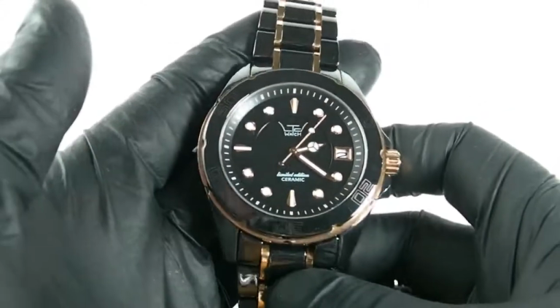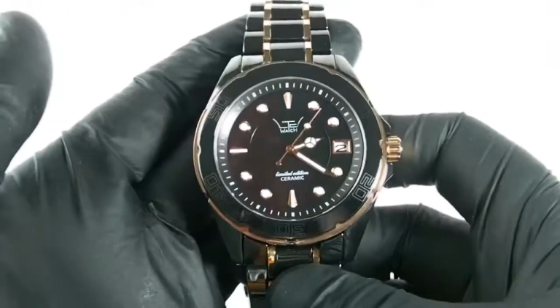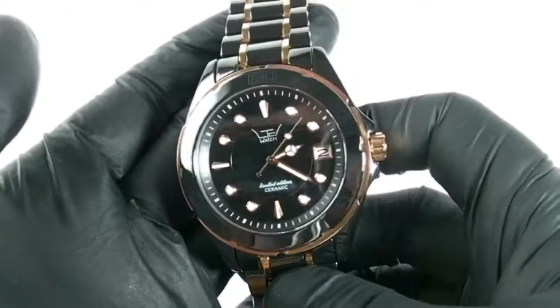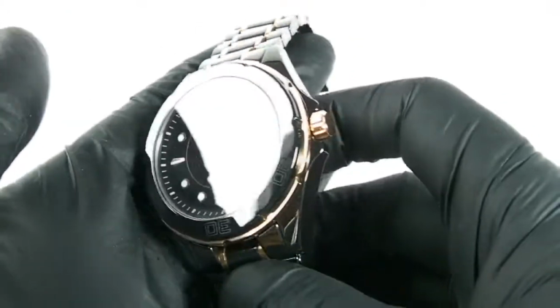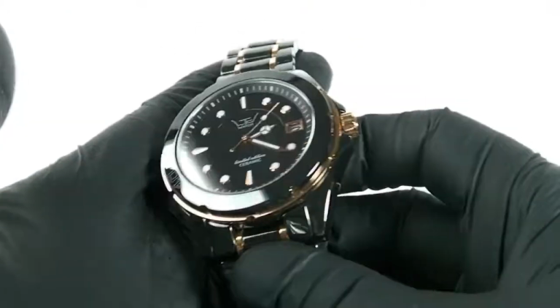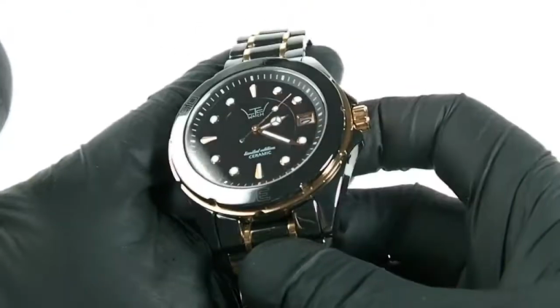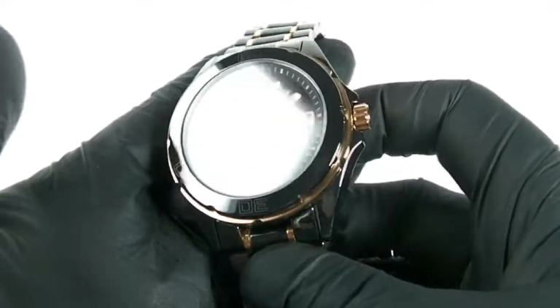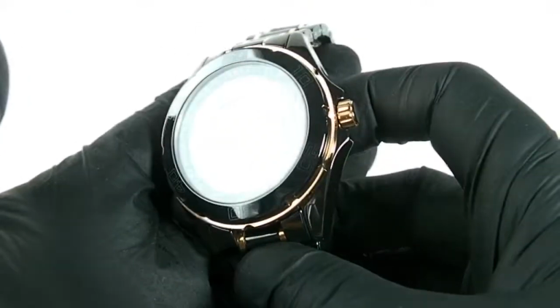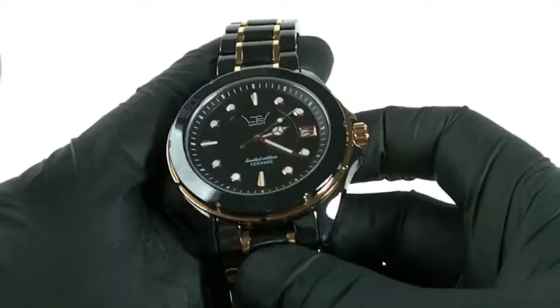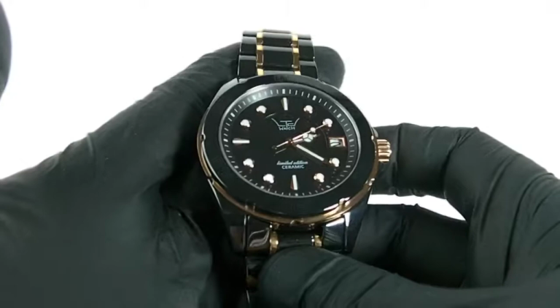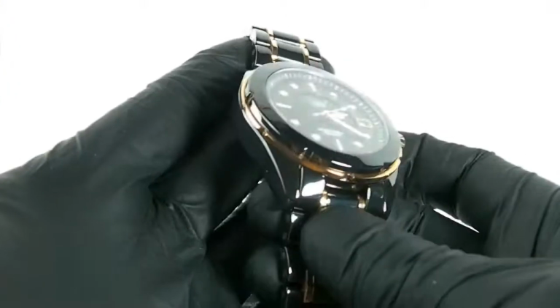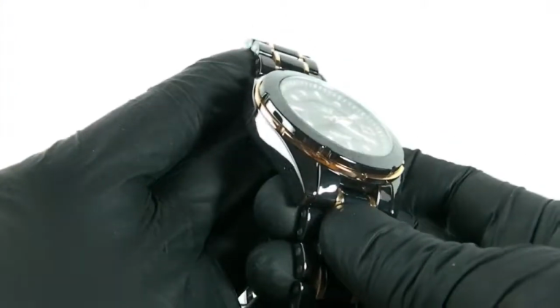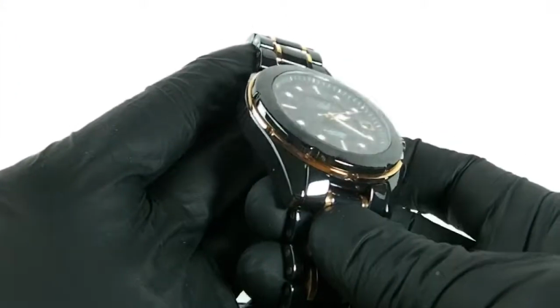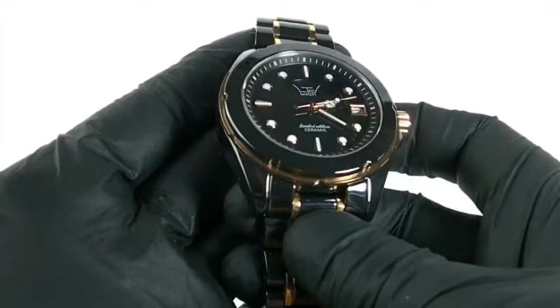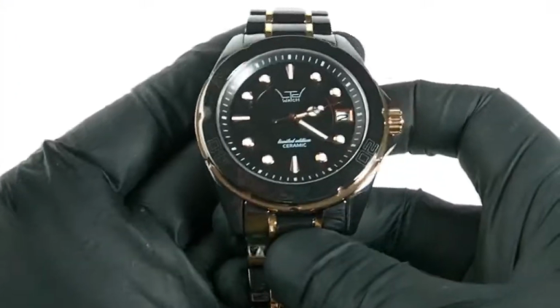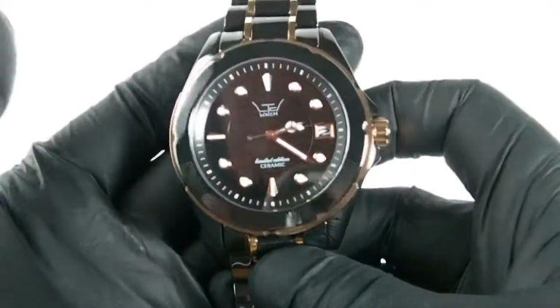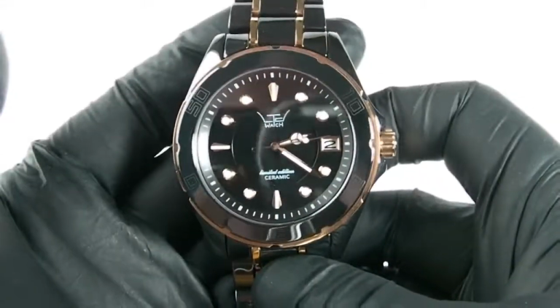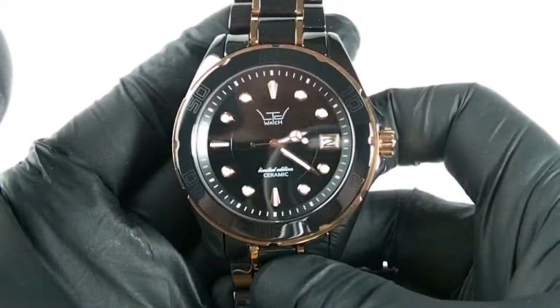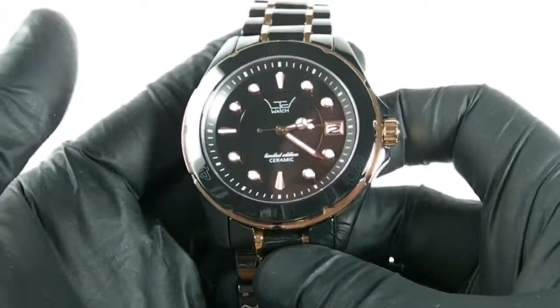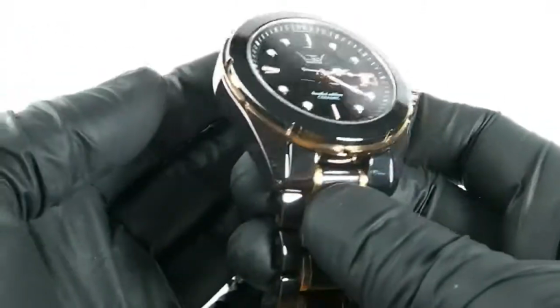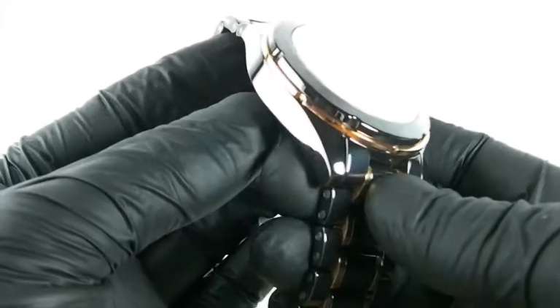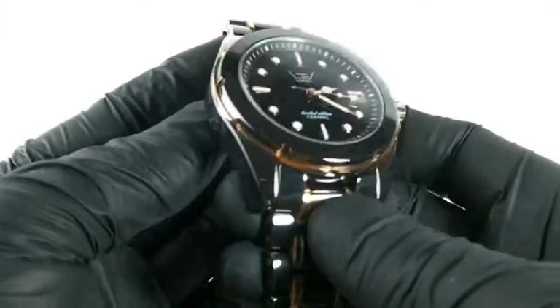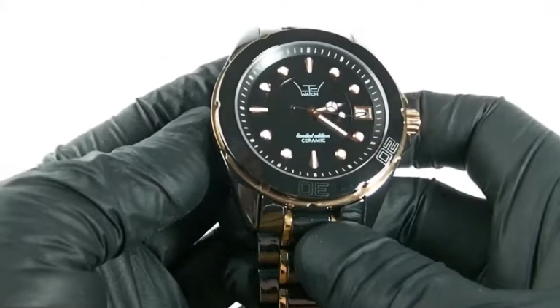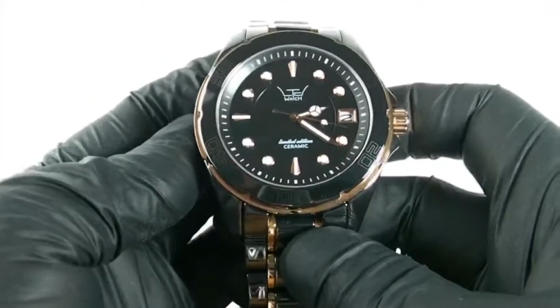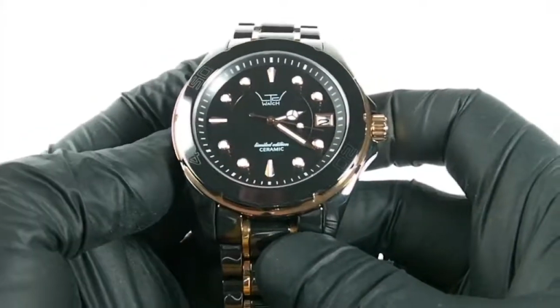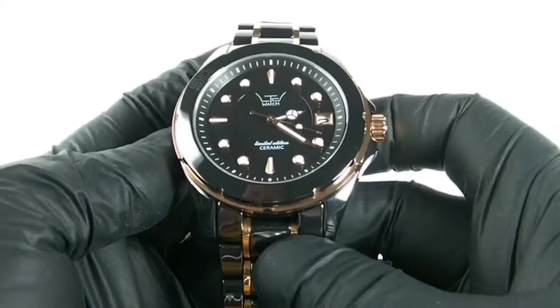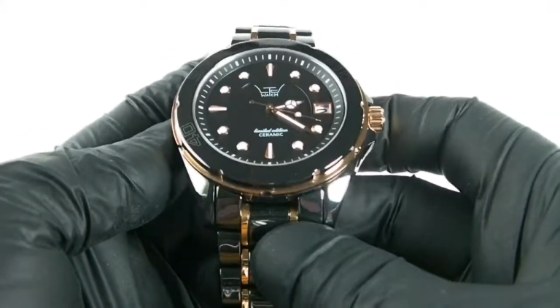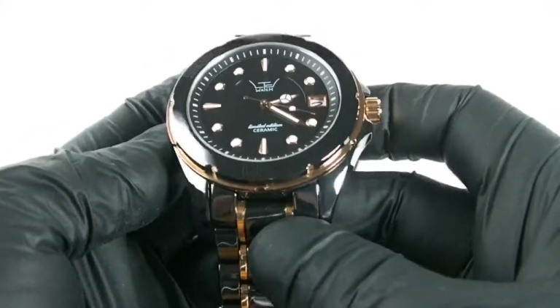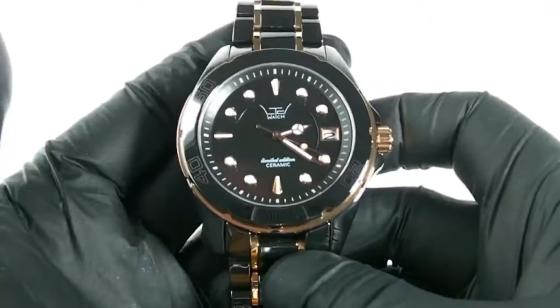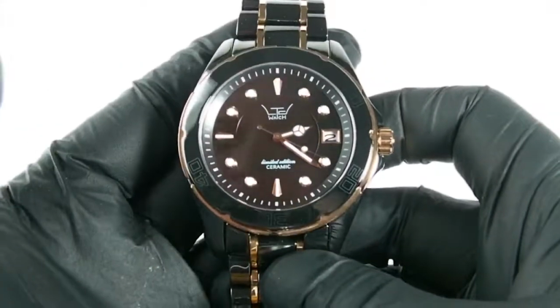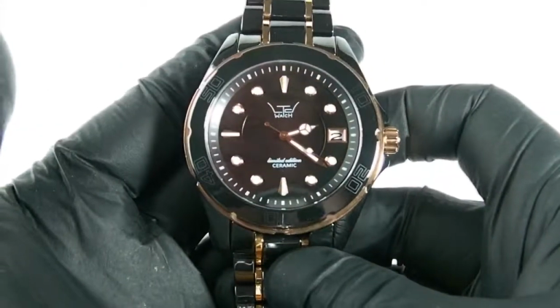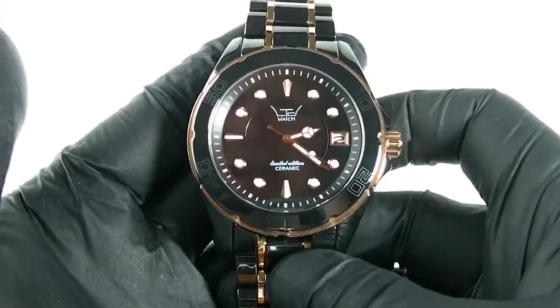I really do like these ceramic watches. Being ceramic, they are very, very sturdy against scratches and marks — you can't scratch ceramic. What you can do though is shatter it, so if you drop it, it might smash to pieces. So you have to be very careful.